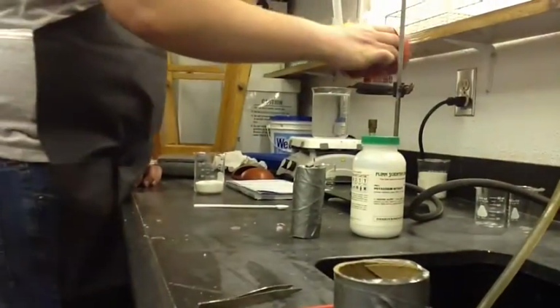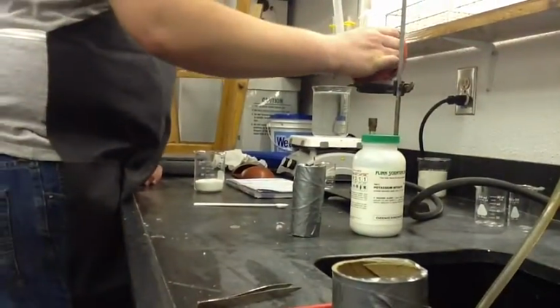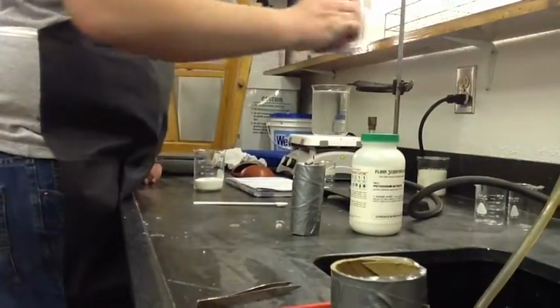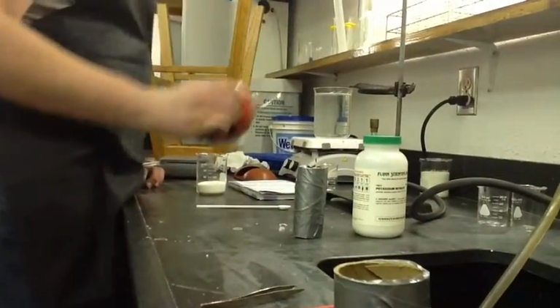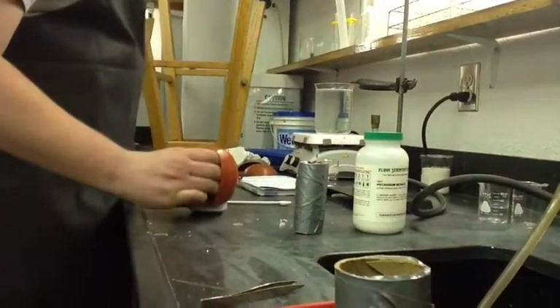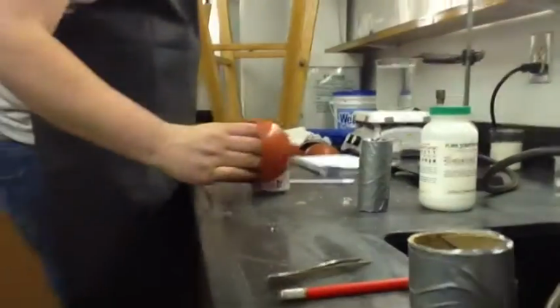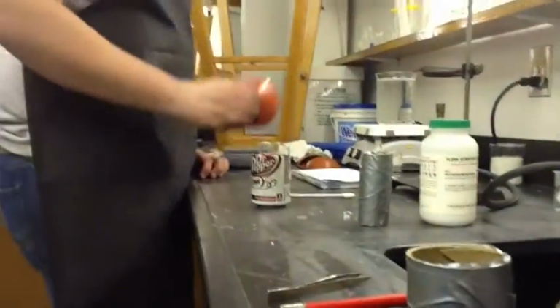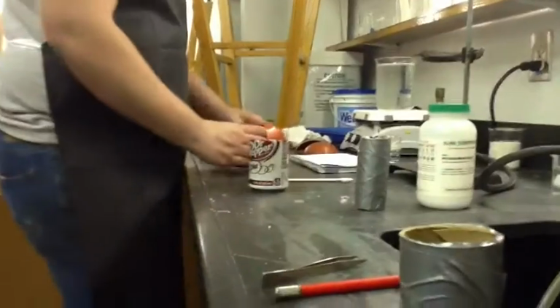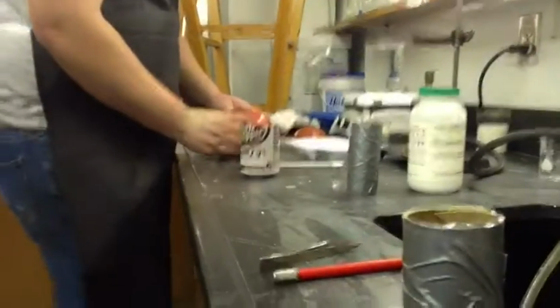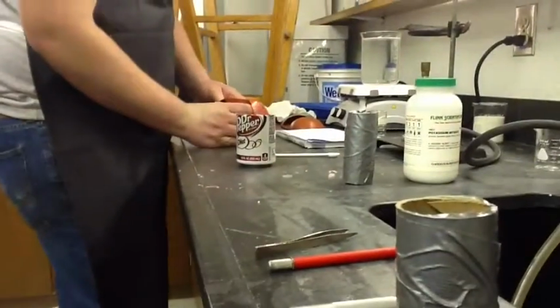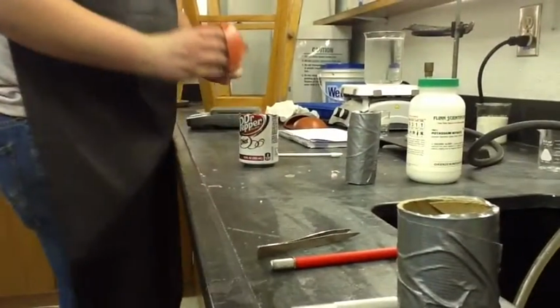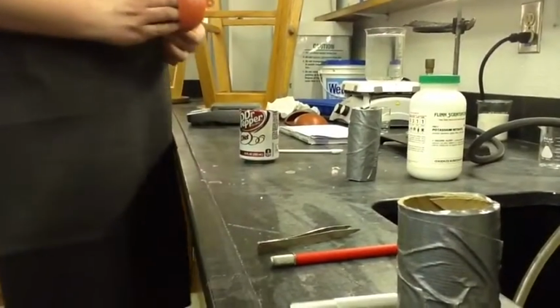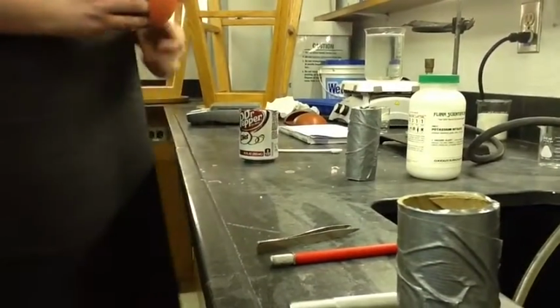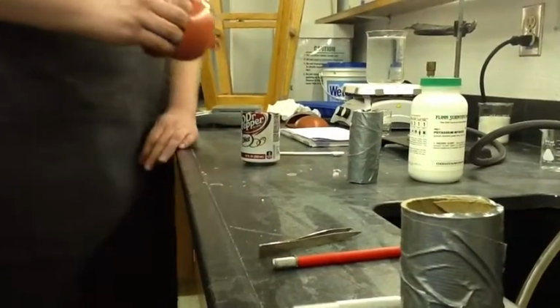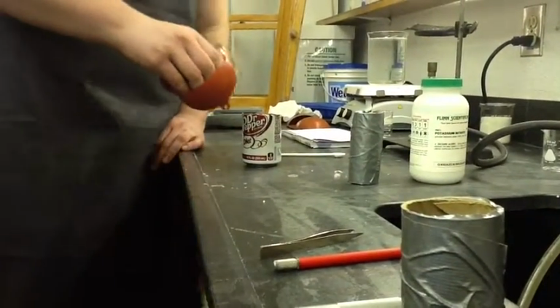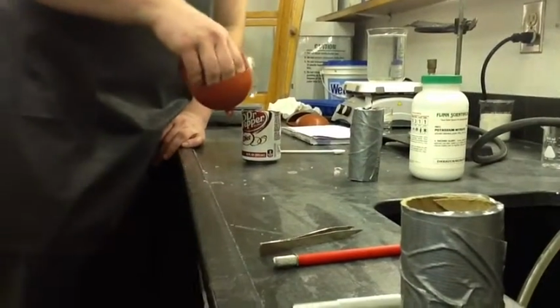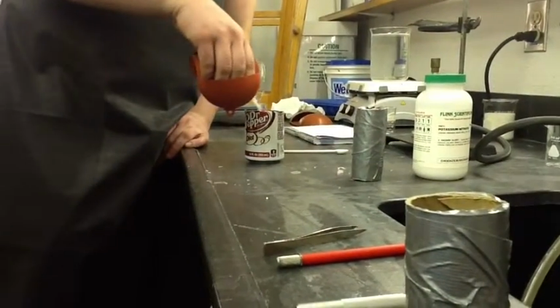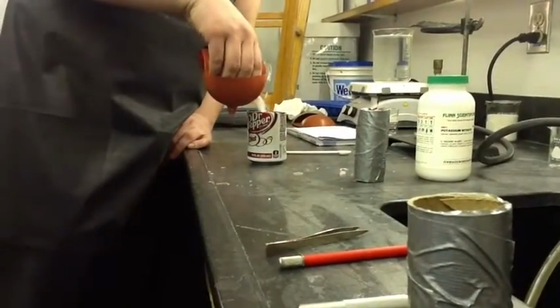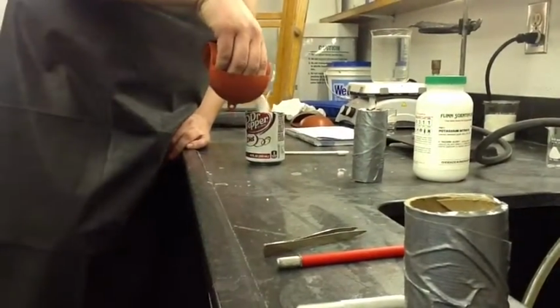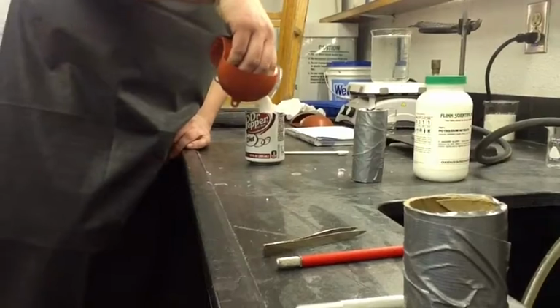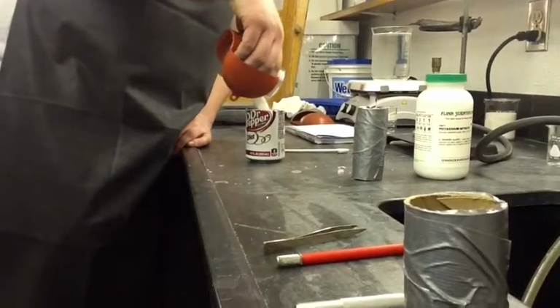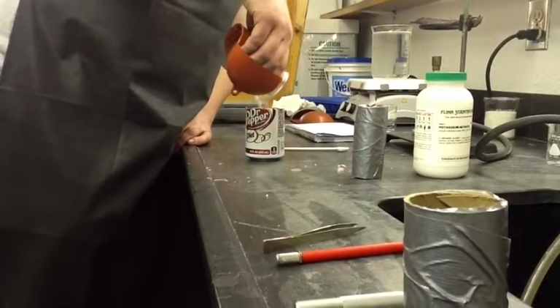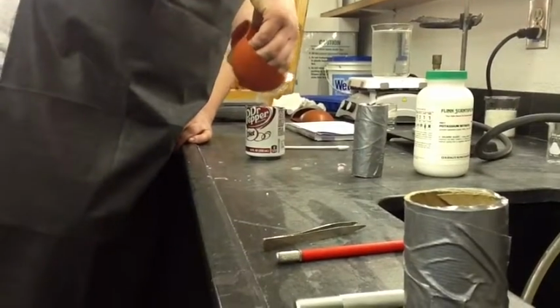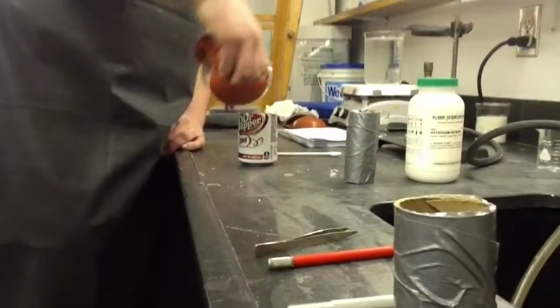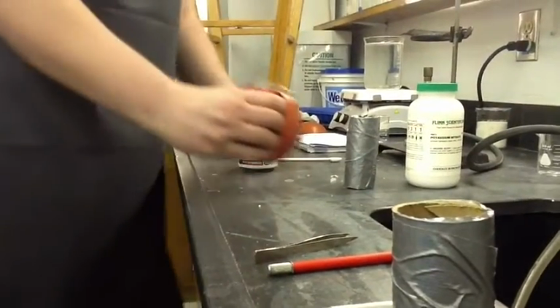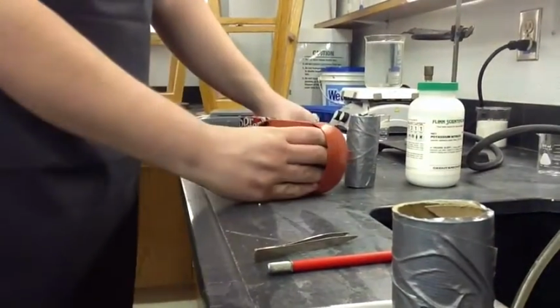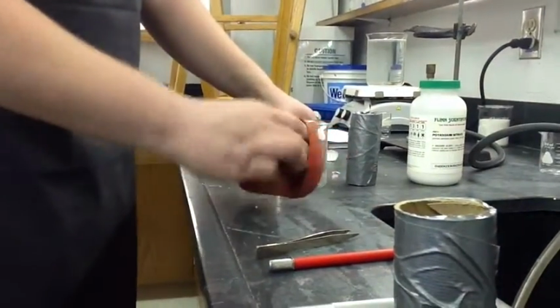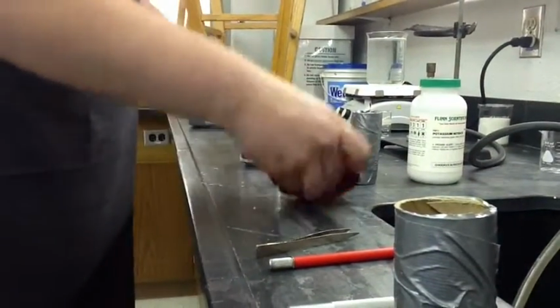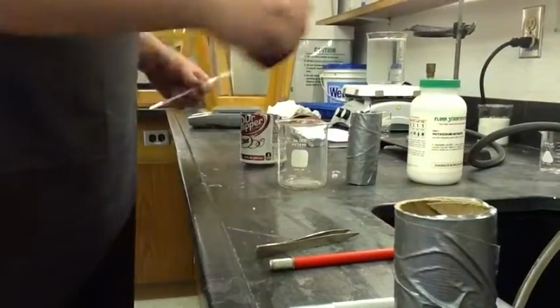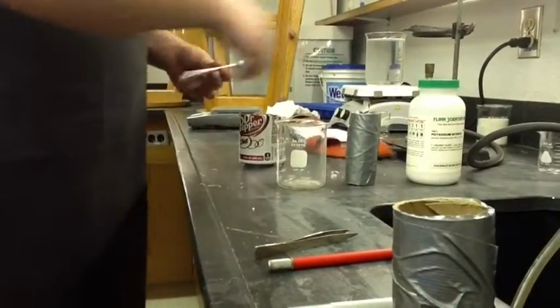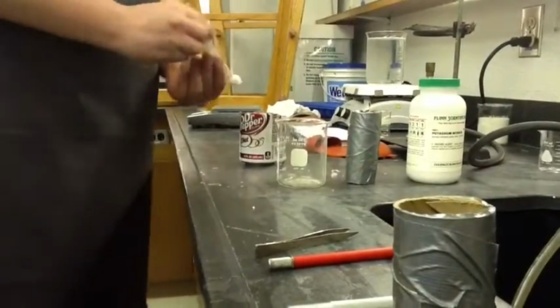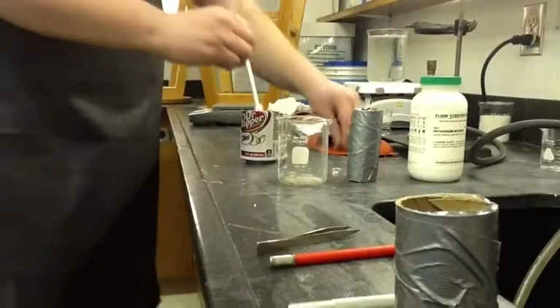Now move your wax and your mixture of potassium nitrate and sugar. Mix that together.